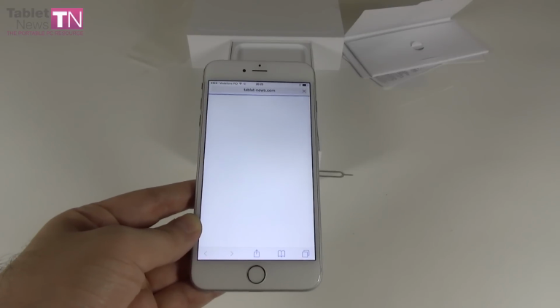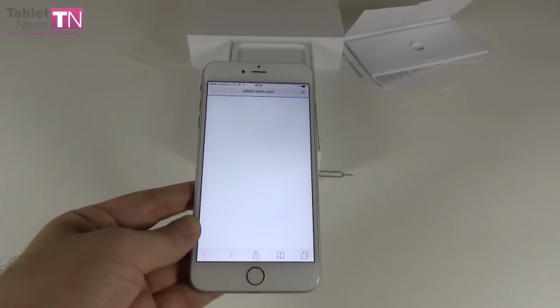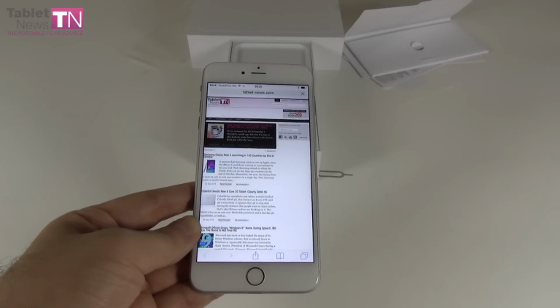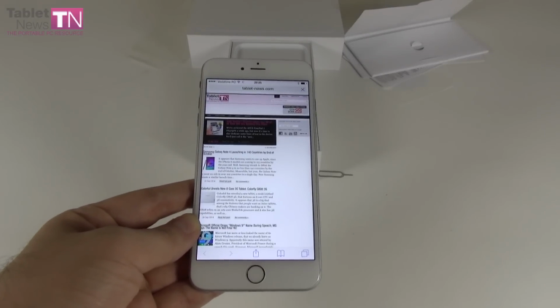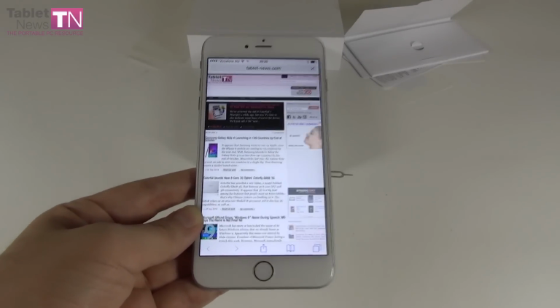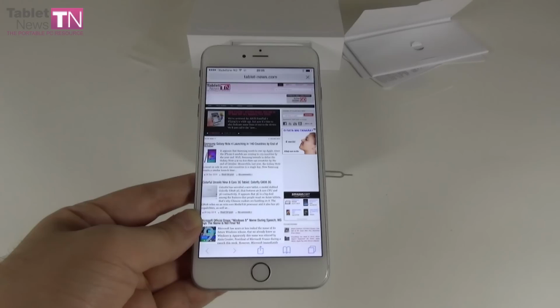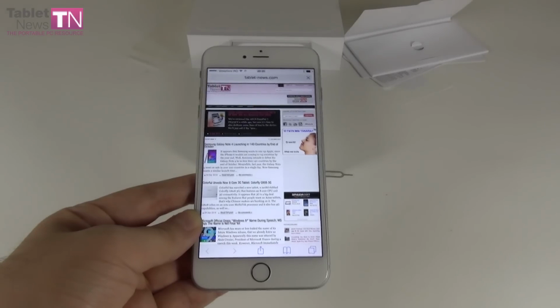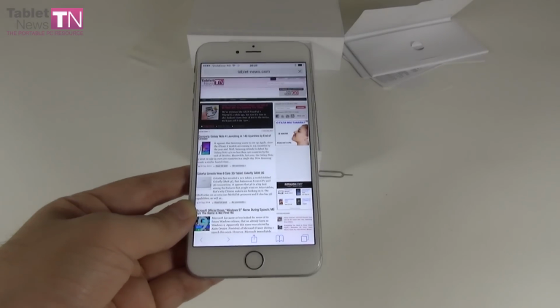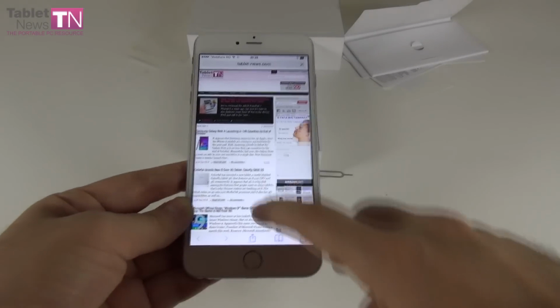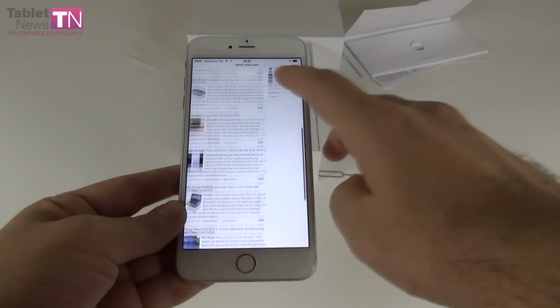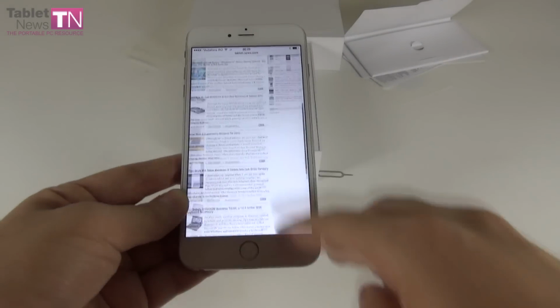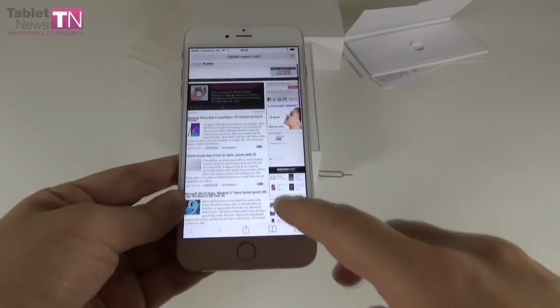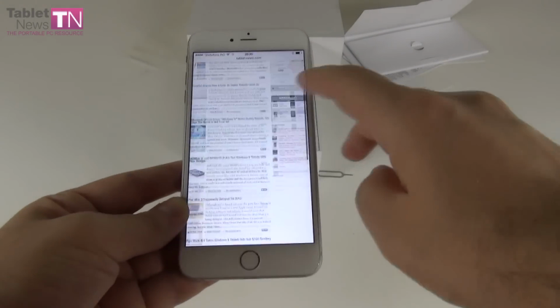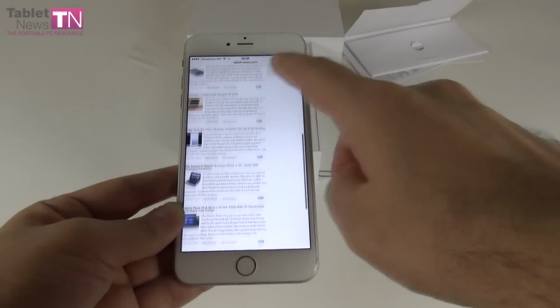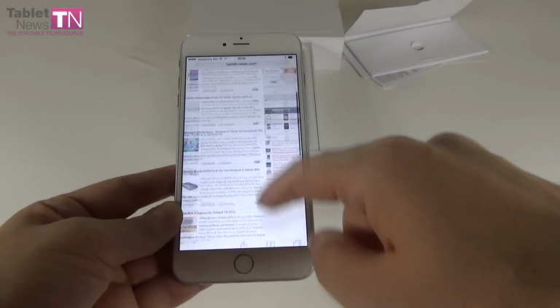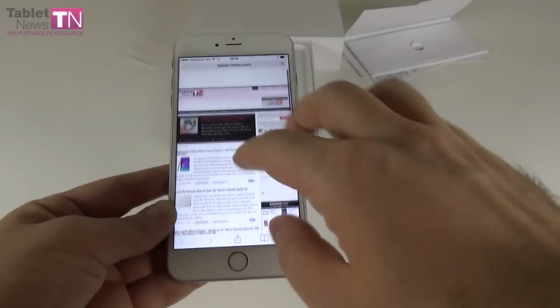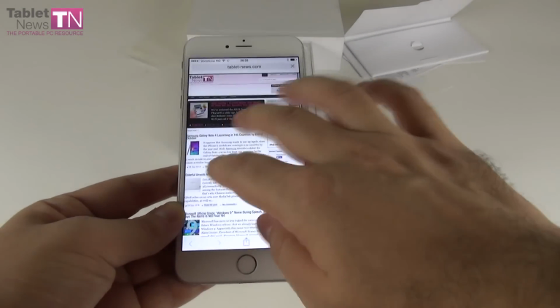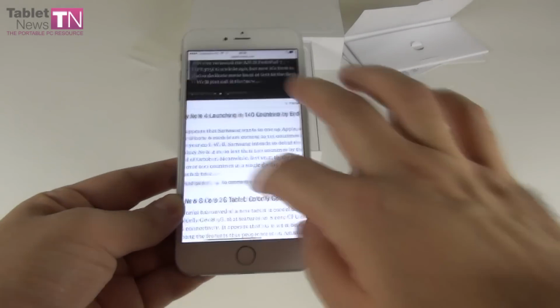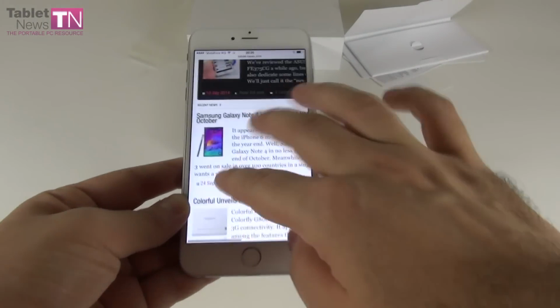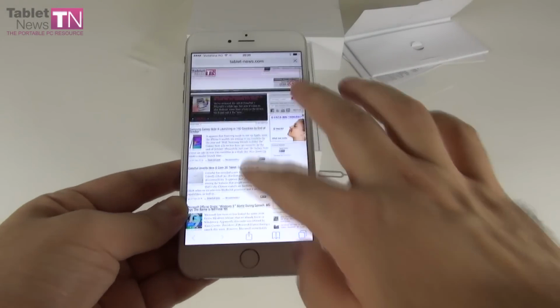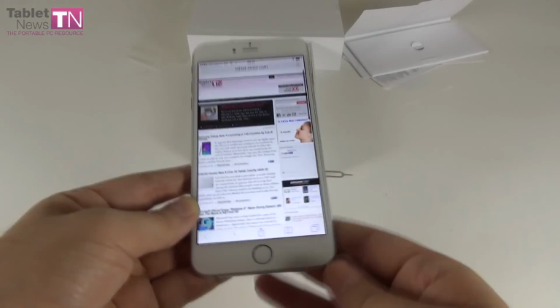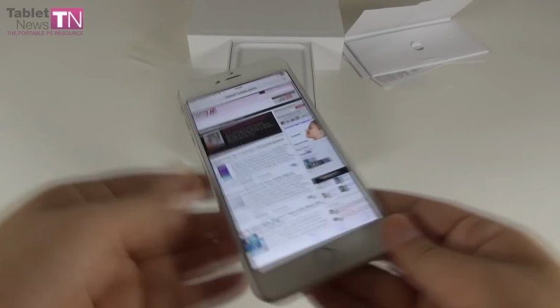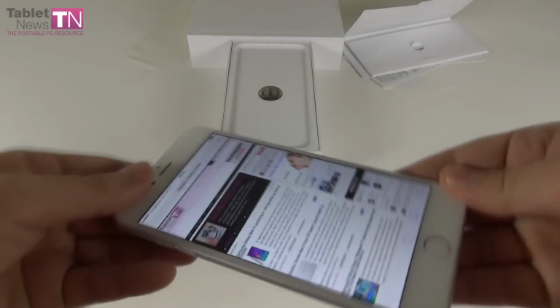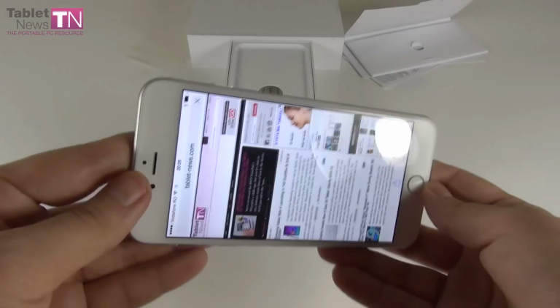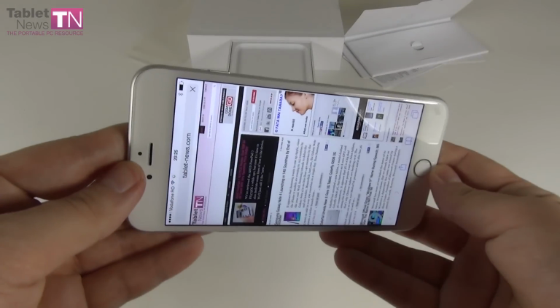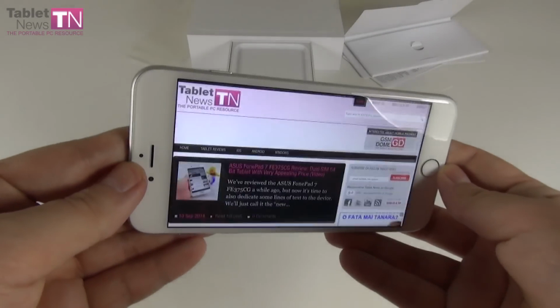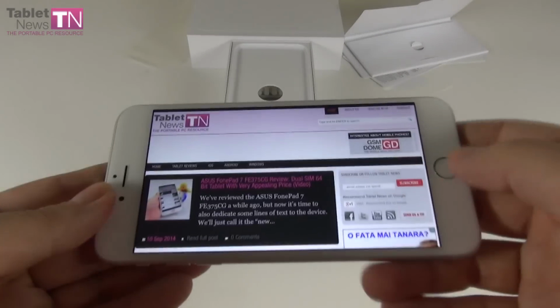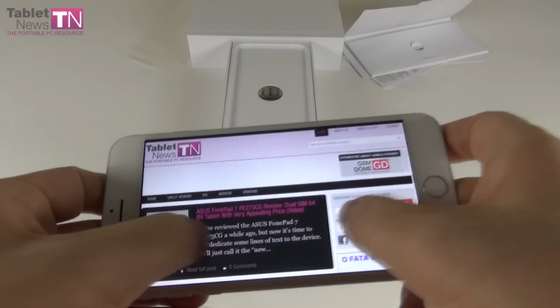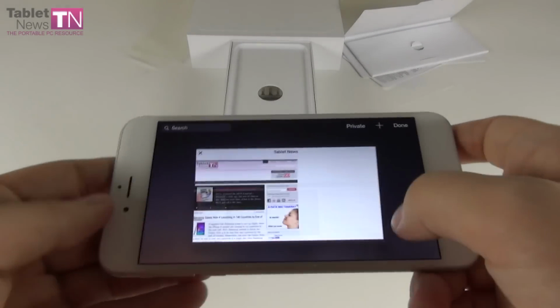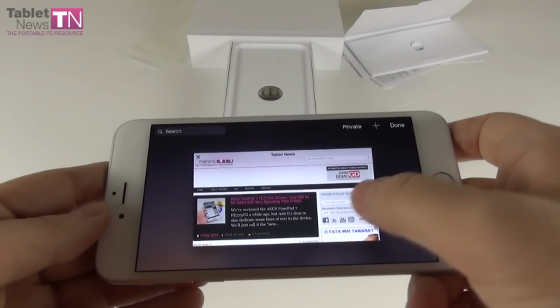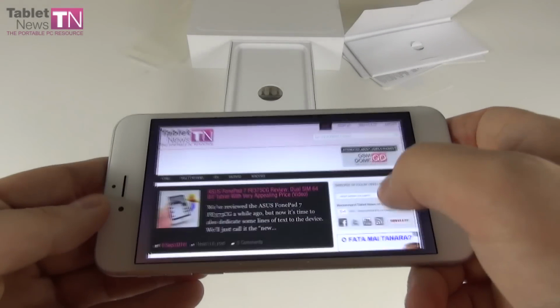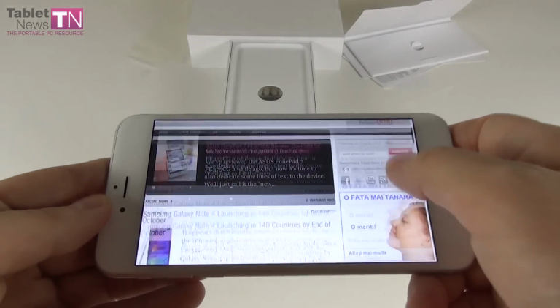Not the fastest in the world — usually Safari is fast — but at least it loaded the whole content. Scrolling around — superb screen, it really catches your eye. And now landscape mode — this is tabletnews.com.